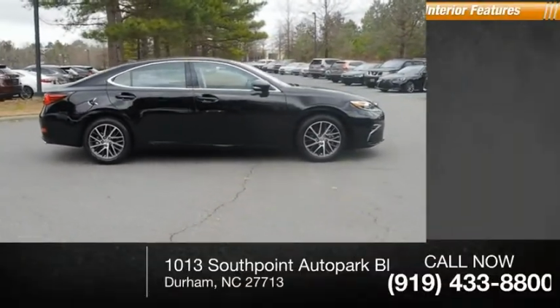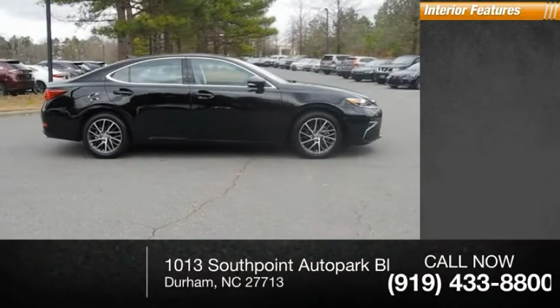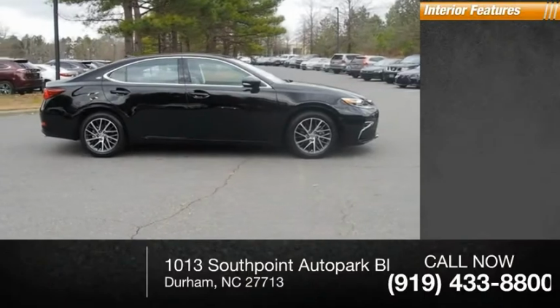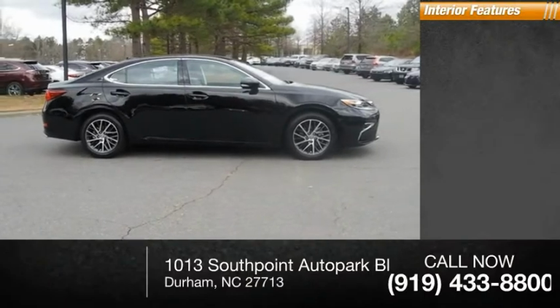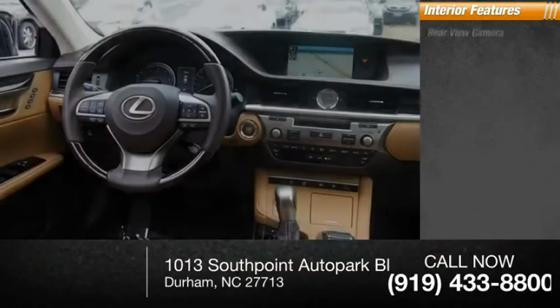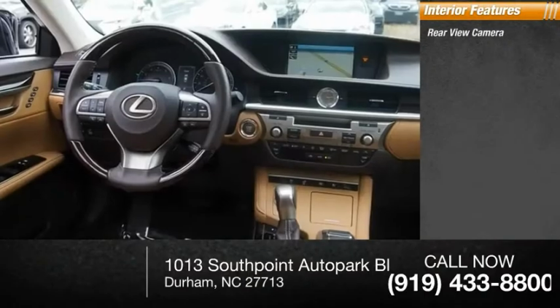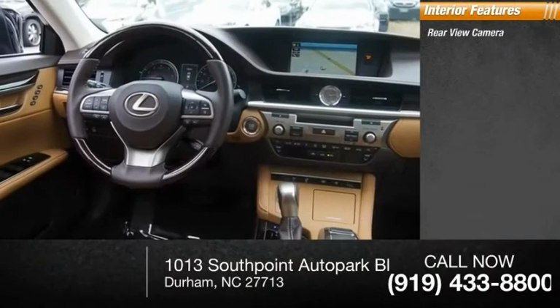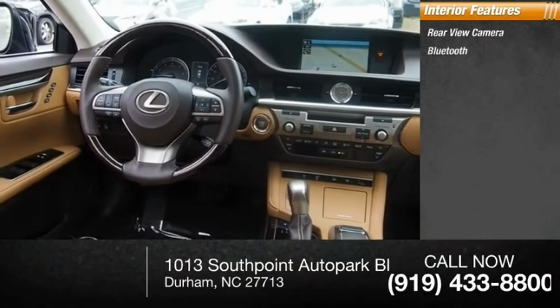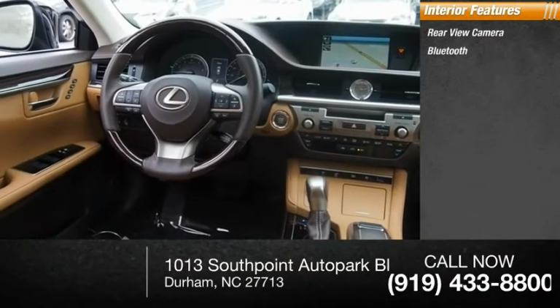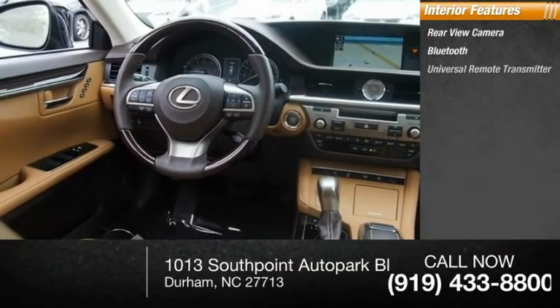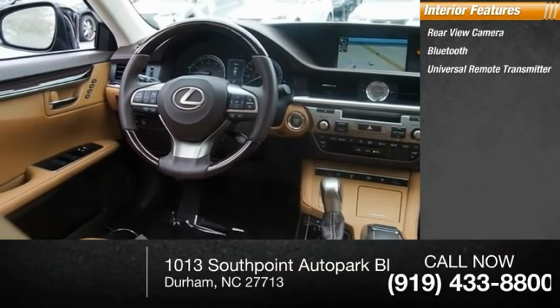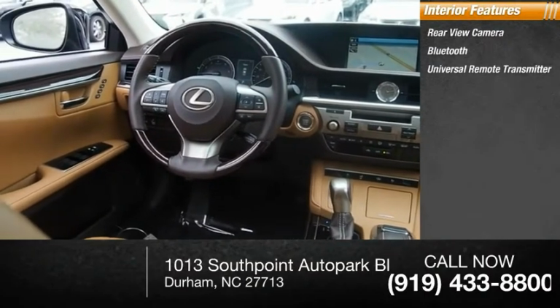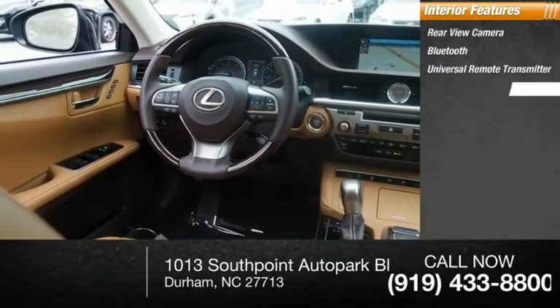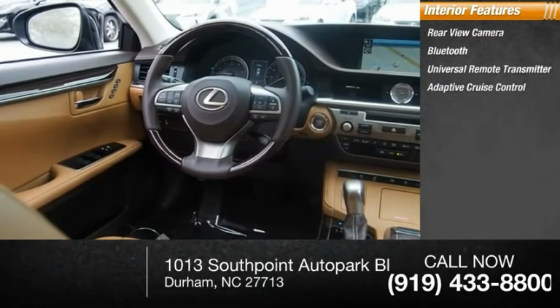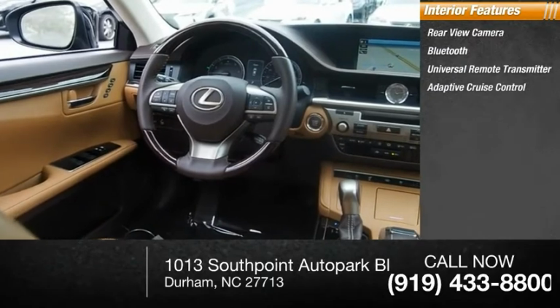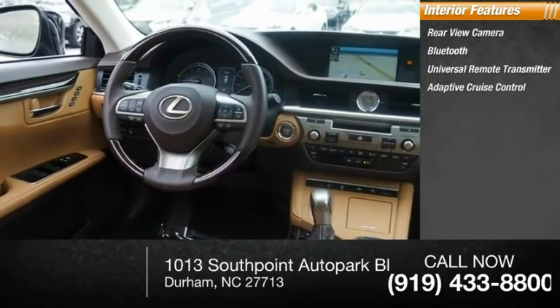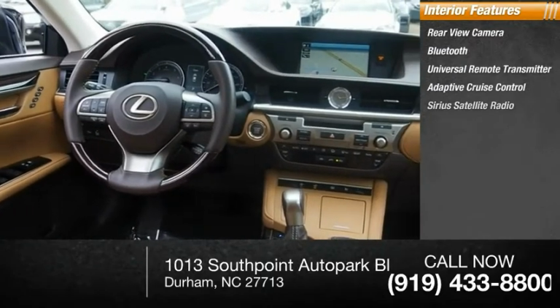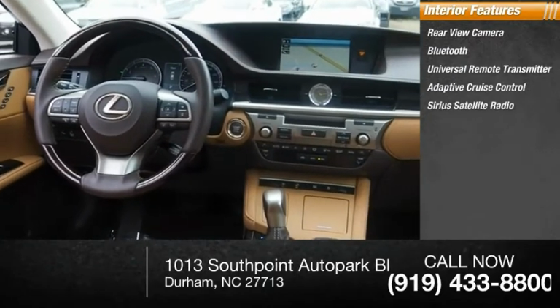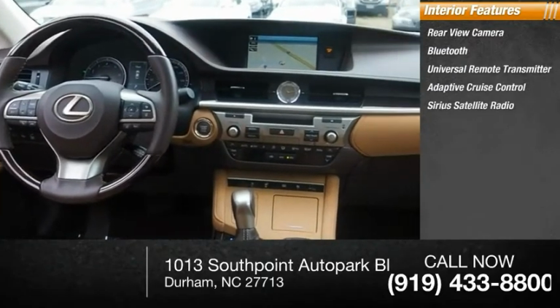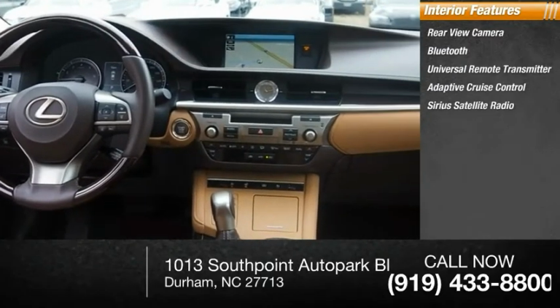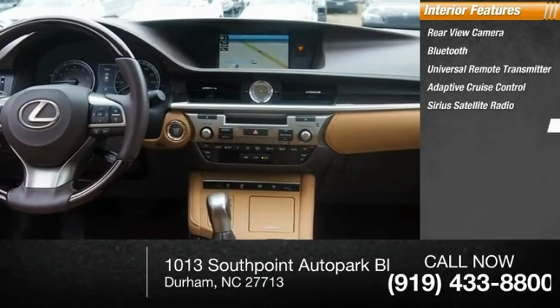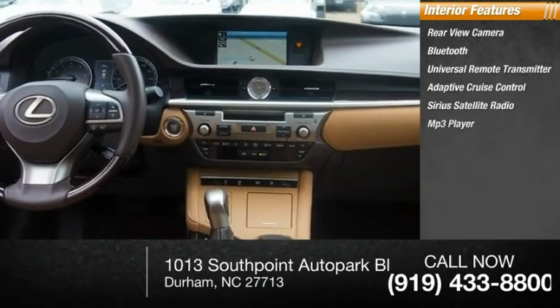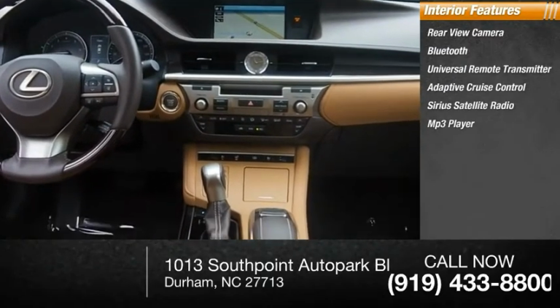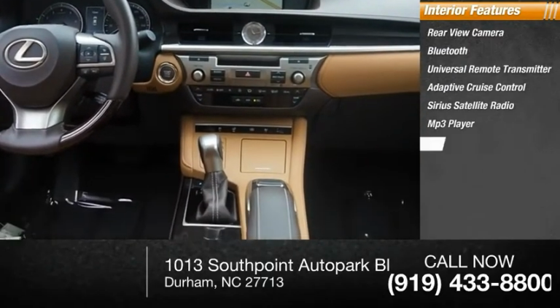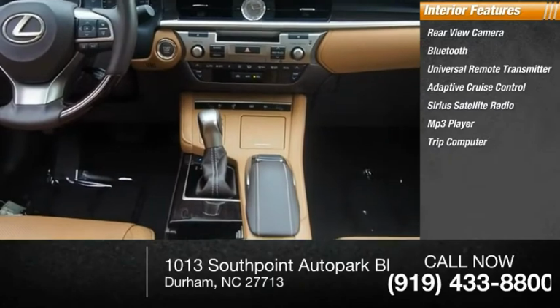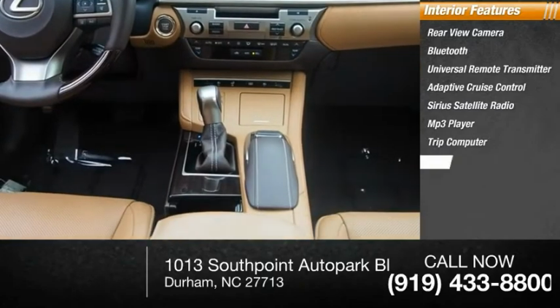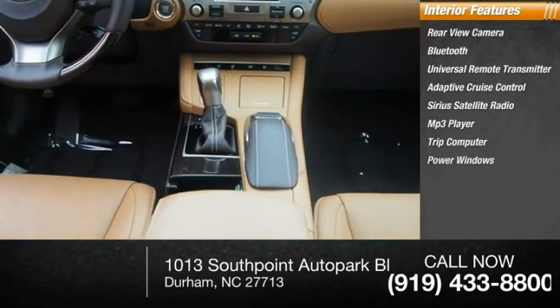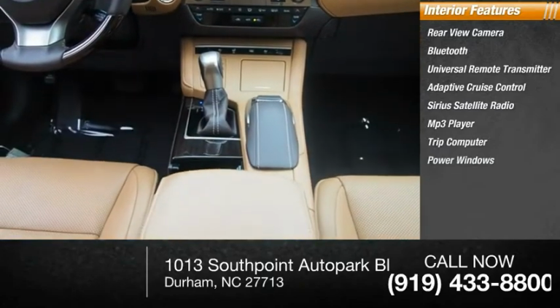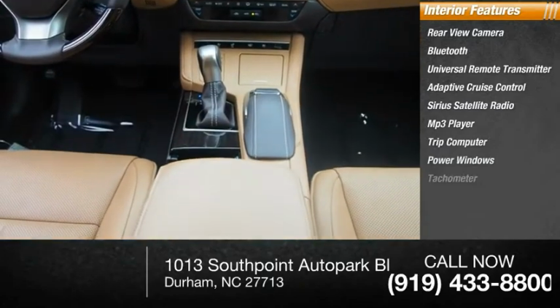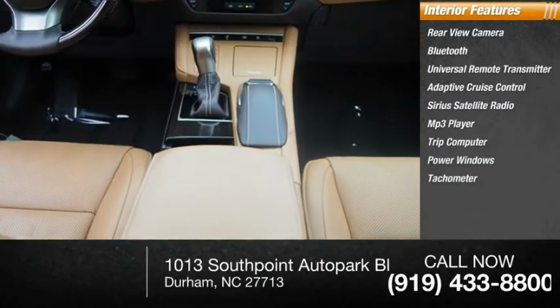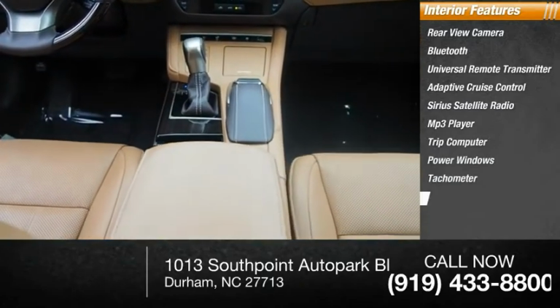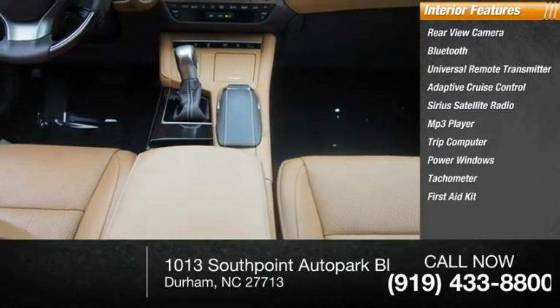Inside you'll find a rear view camera, Bluetooth, universal remote transmitter, adaptive cruise control, Sirius satellite radio, MP3 player, trip computer, power windows, tachometer, and first aid kit.